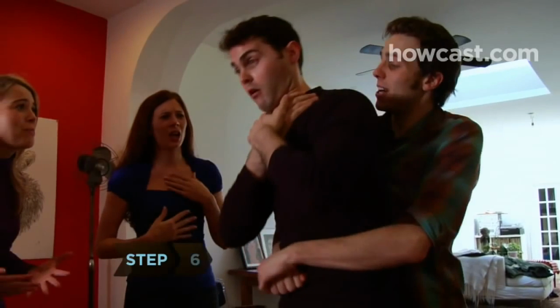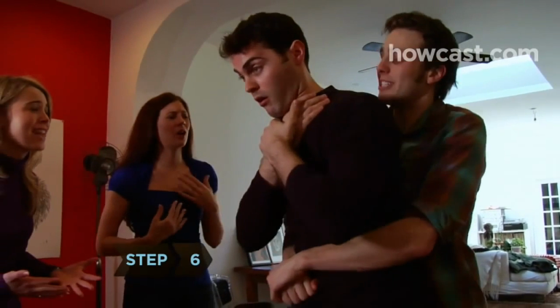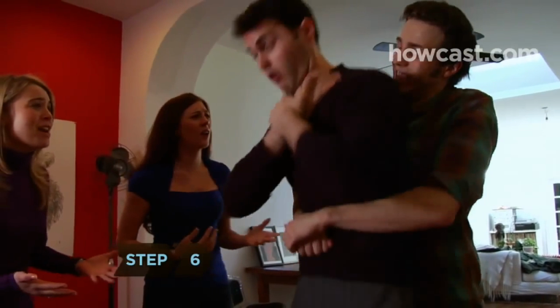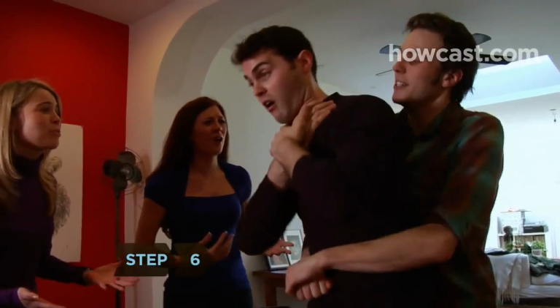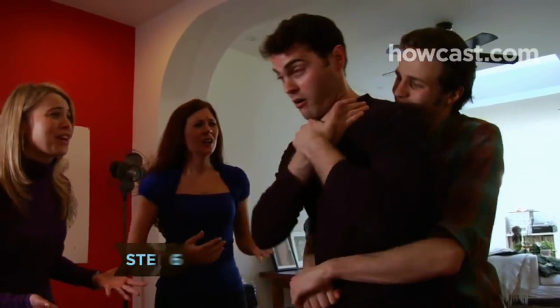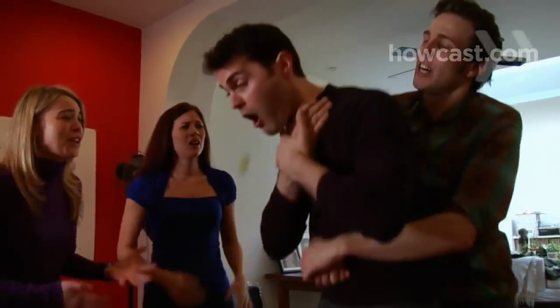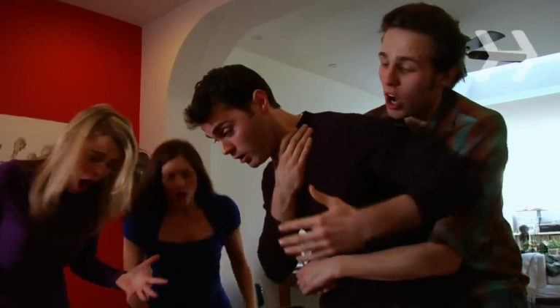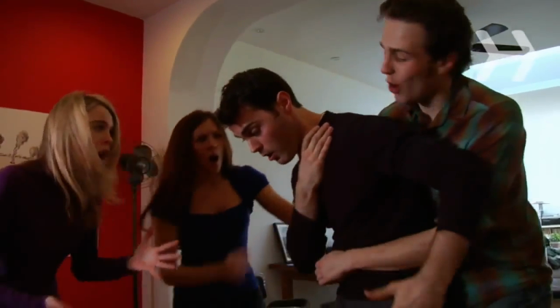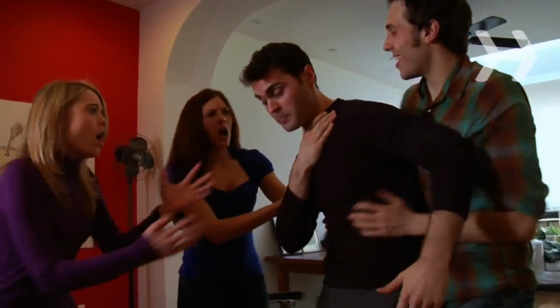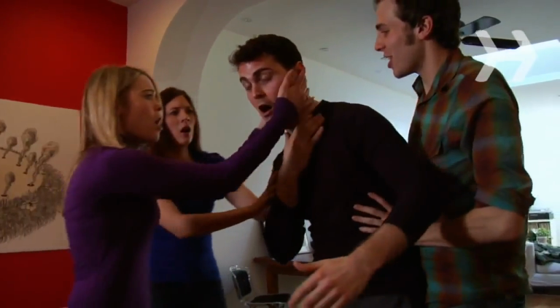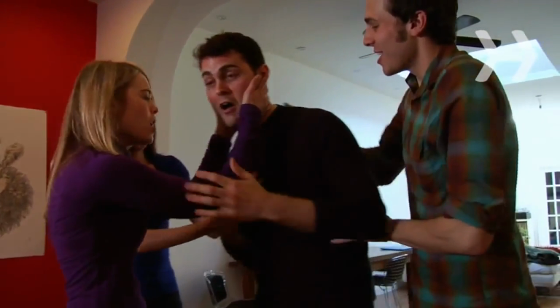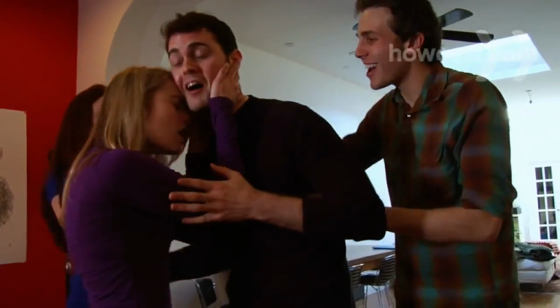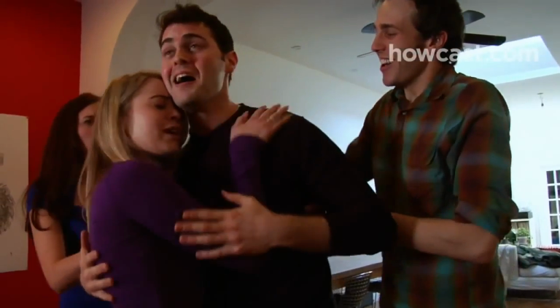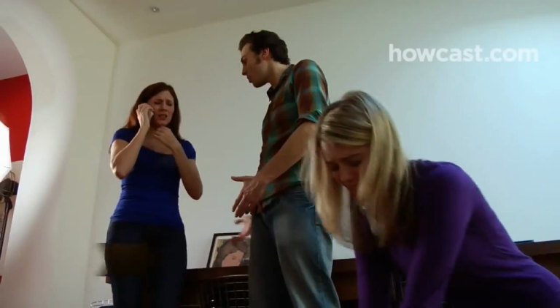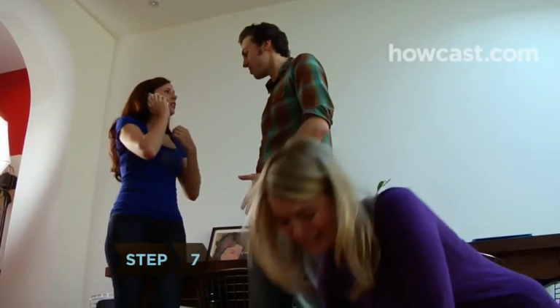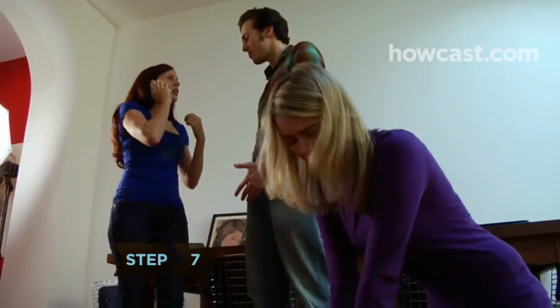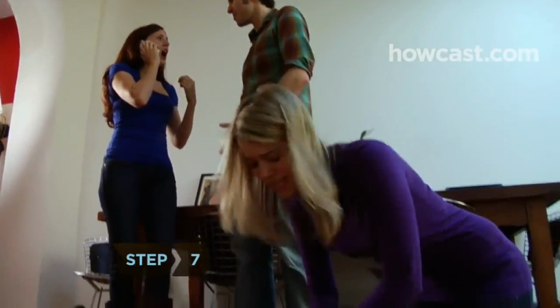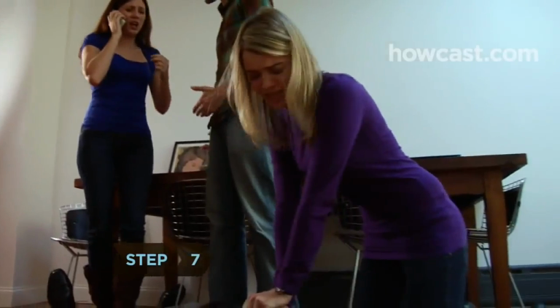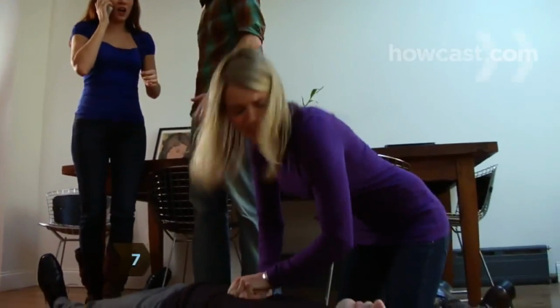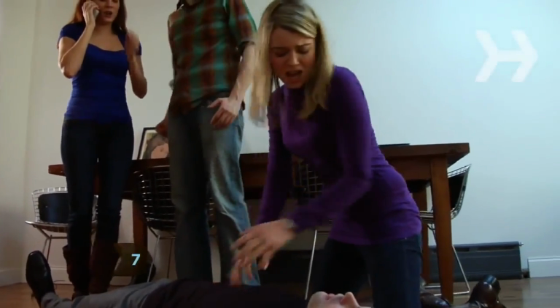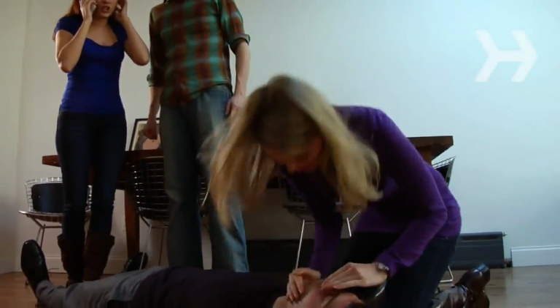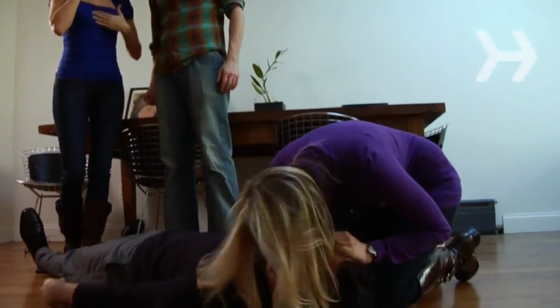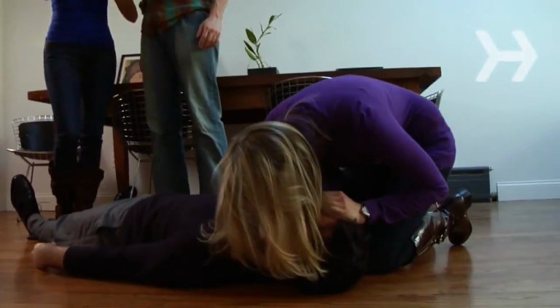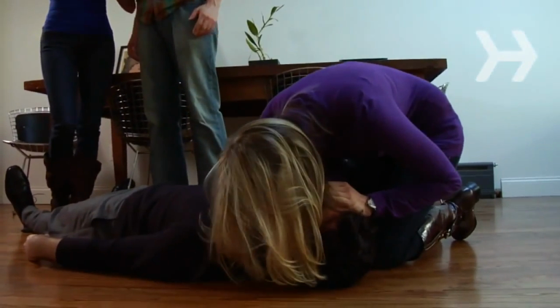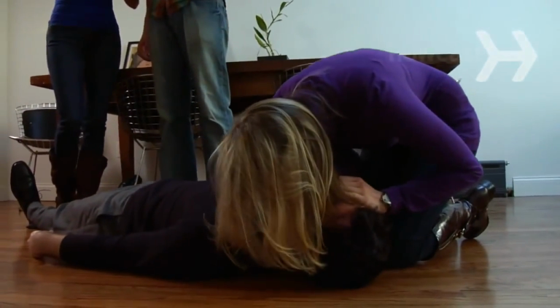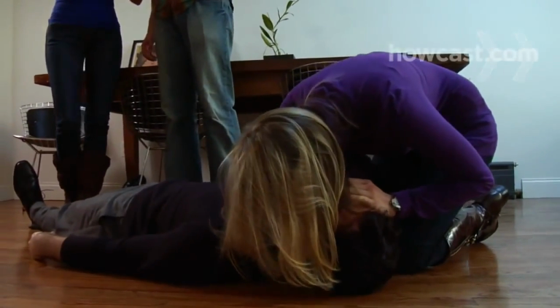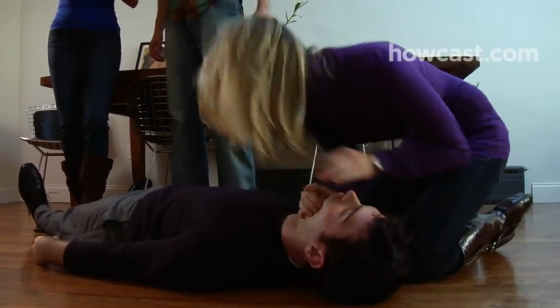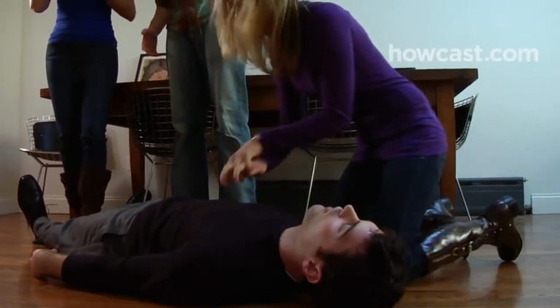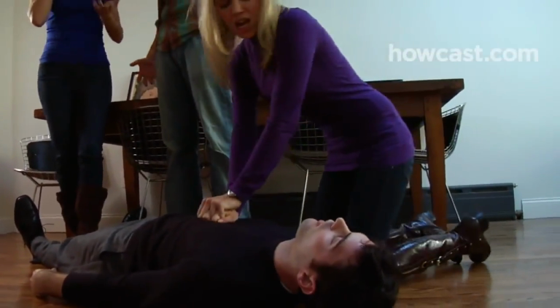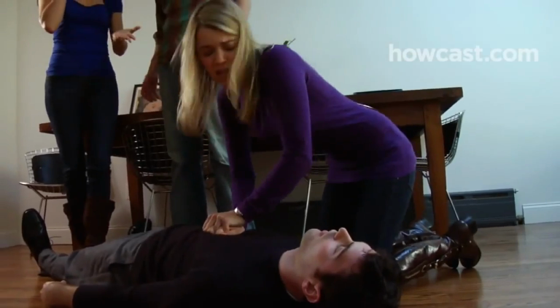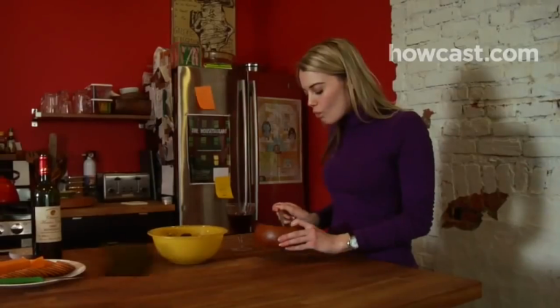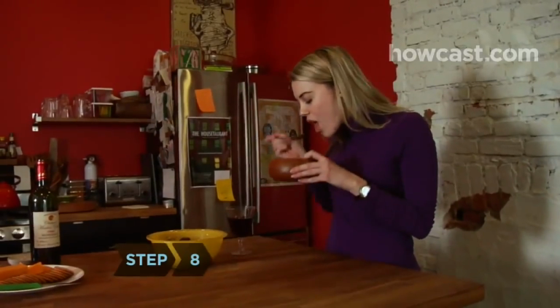Step 6: Repeat the thrusts until the object dislodges, or the victim loses consciousness. Step 7: If the object does not come free and the victim loses consciousness, proceed with CPR until EMTs arrive.